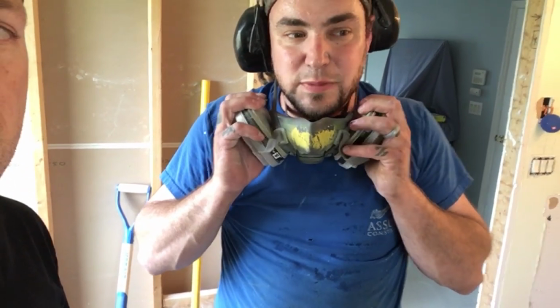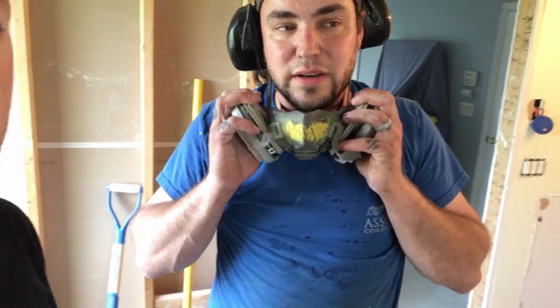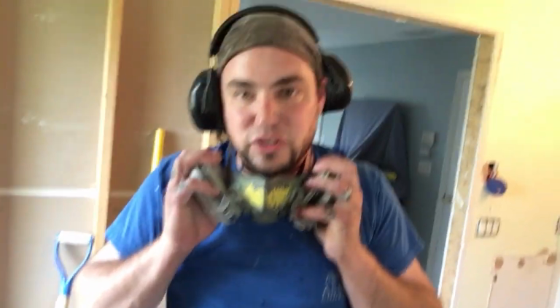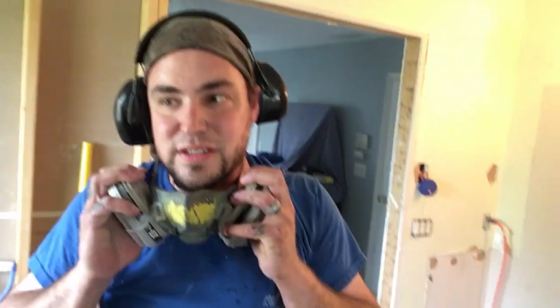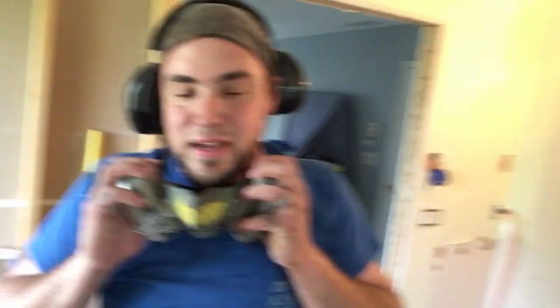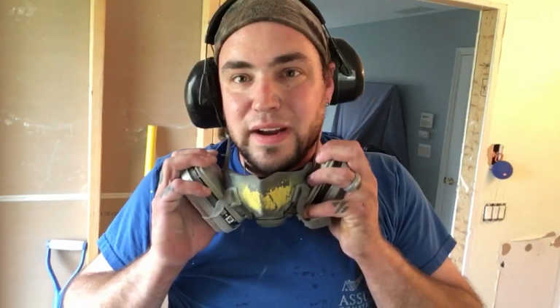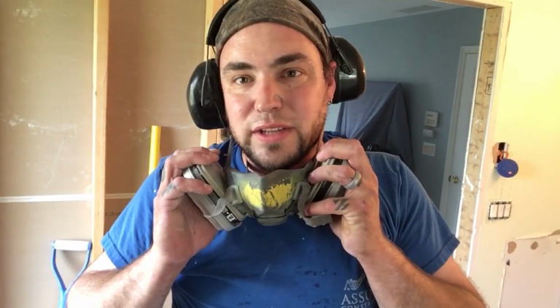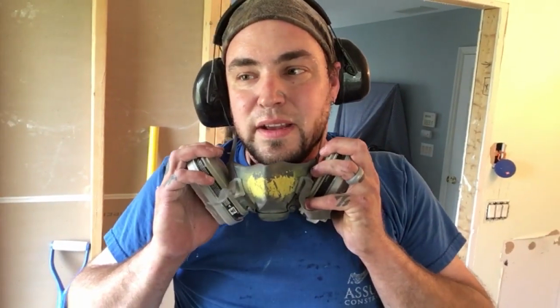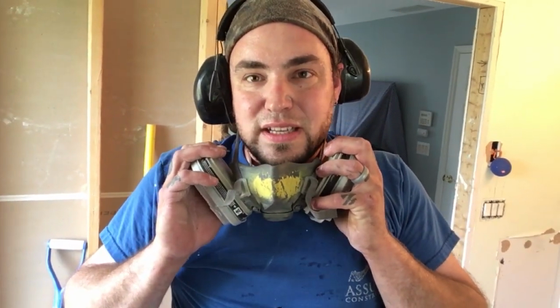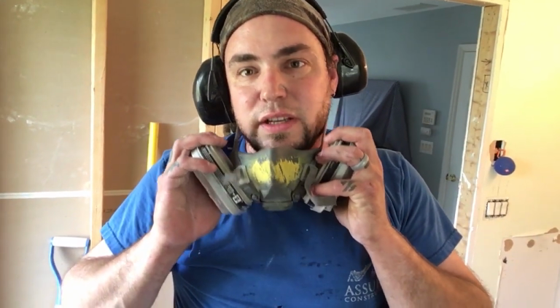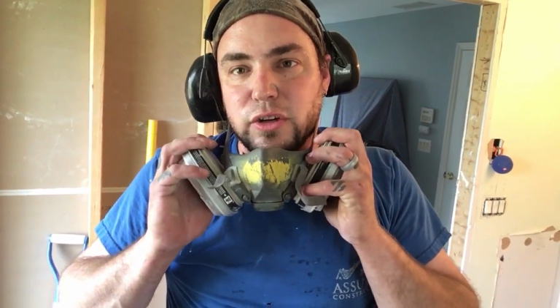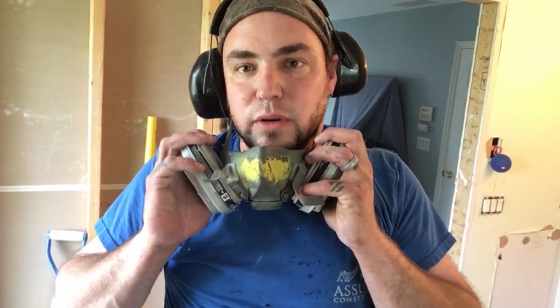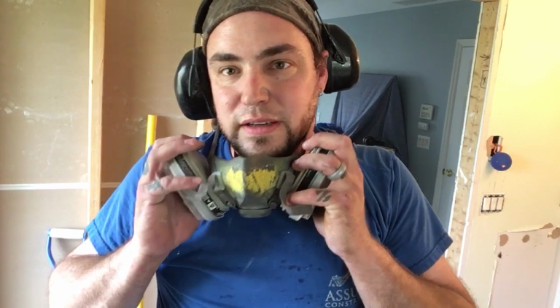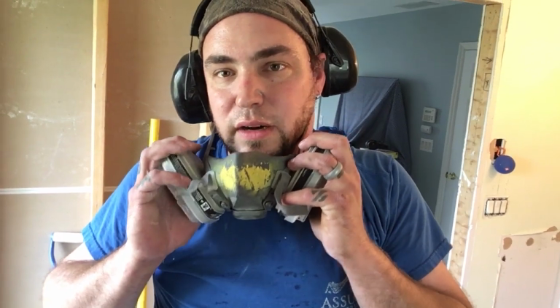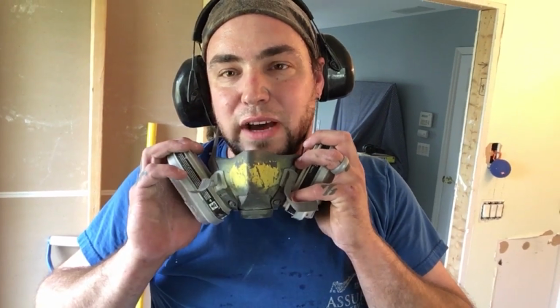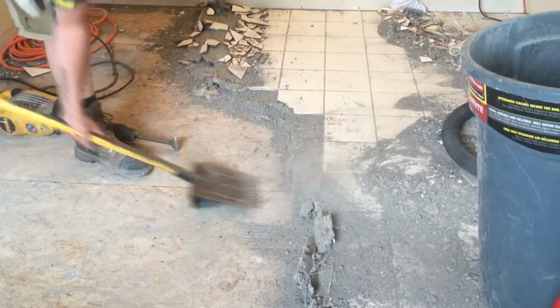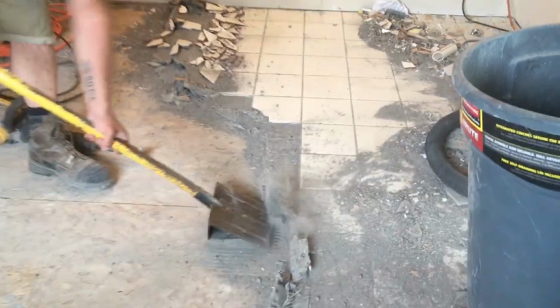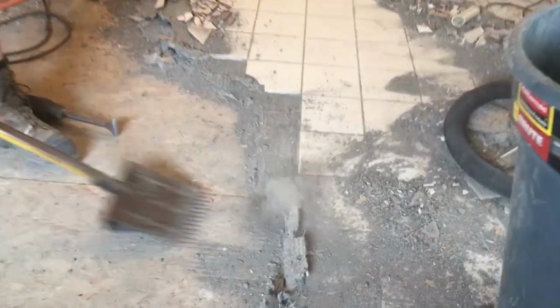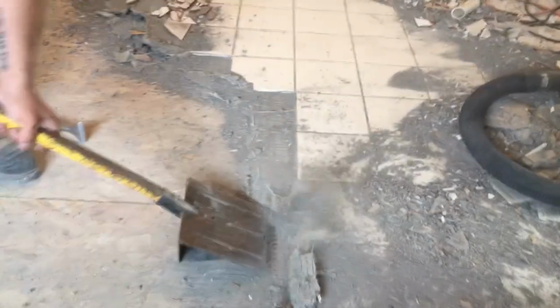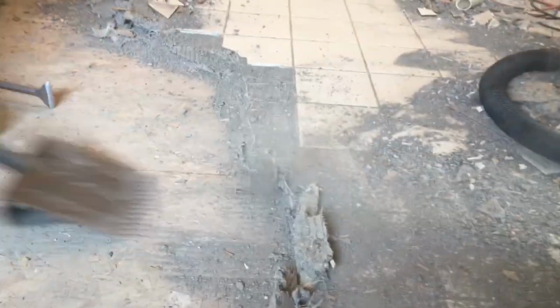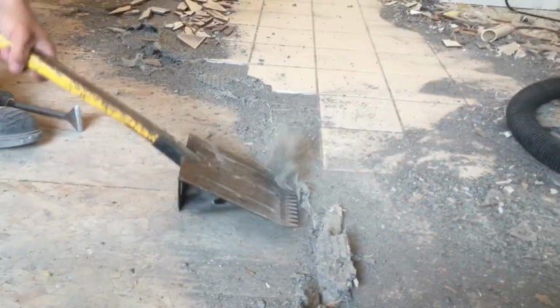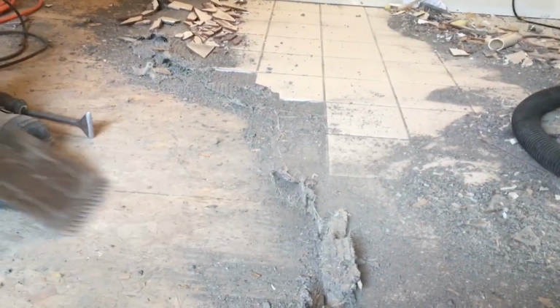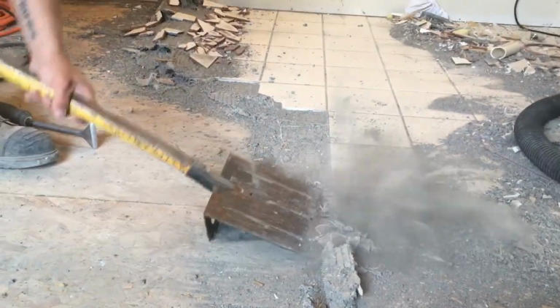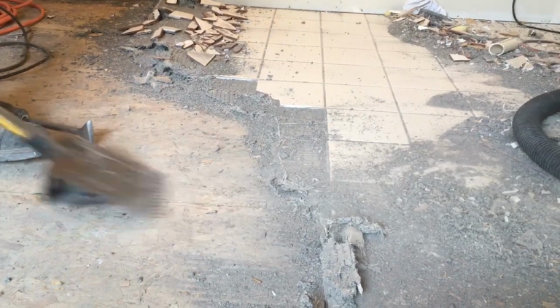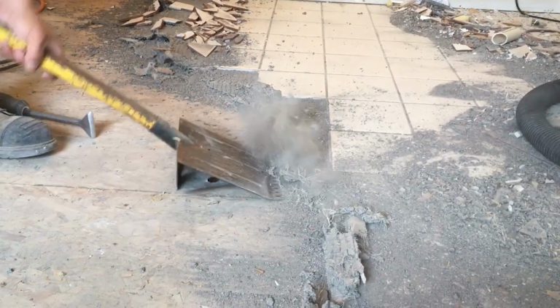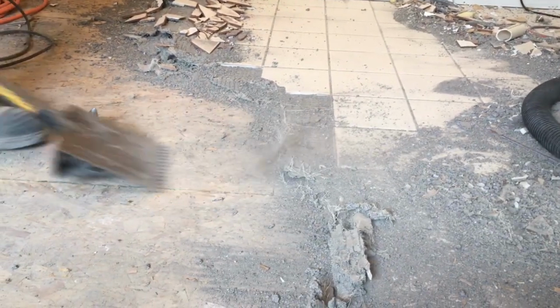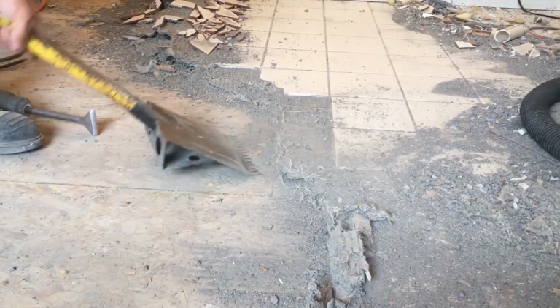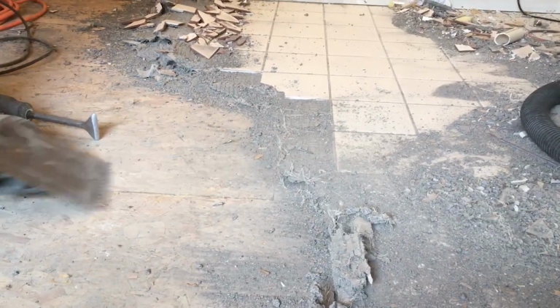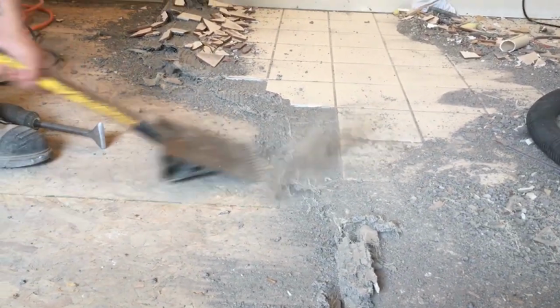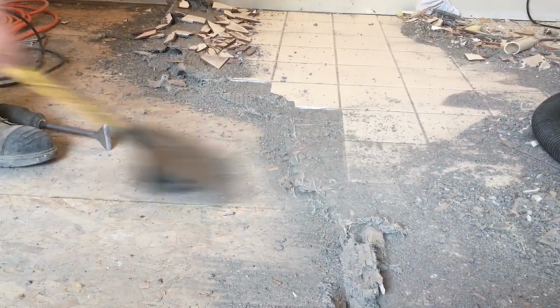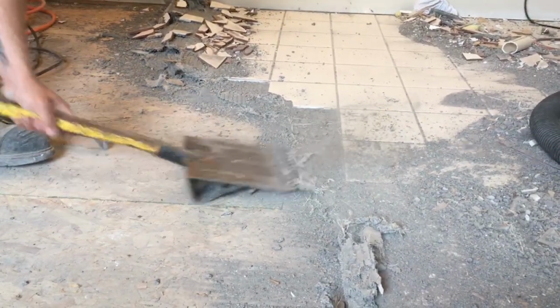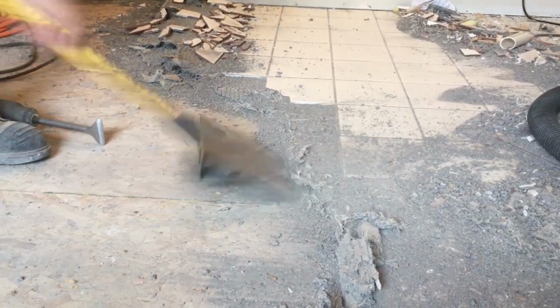Sometimes, especially on production houses, you just find it nailed down, which is easy enough — get a shingle ripper, a tear-off shovel, down between the plywood and the backer and pop them up. But in this case, that's very difficult since everything's glued together and kind of acts as one material.